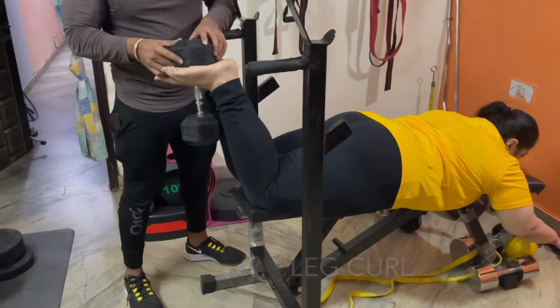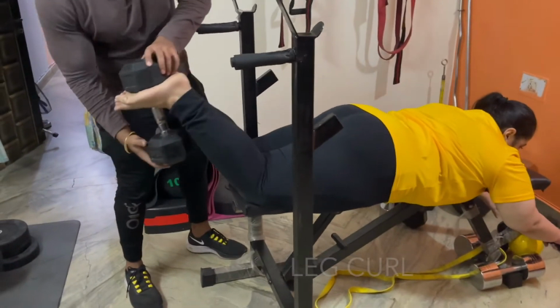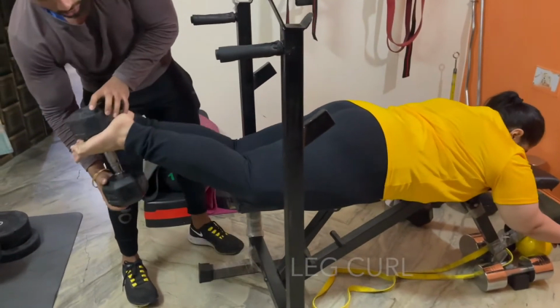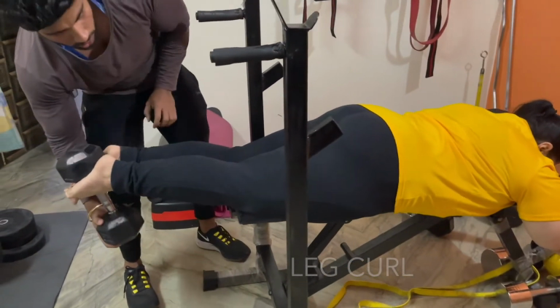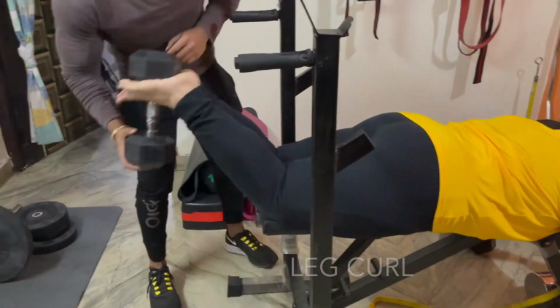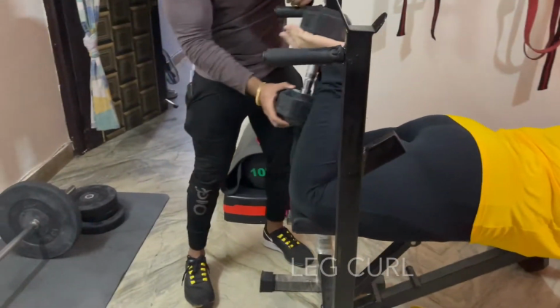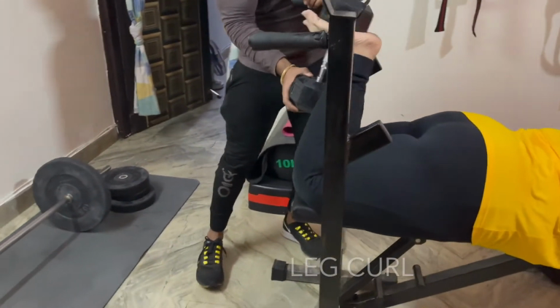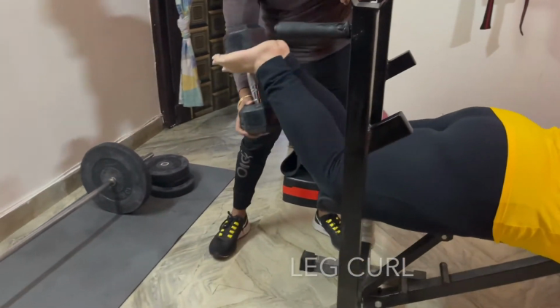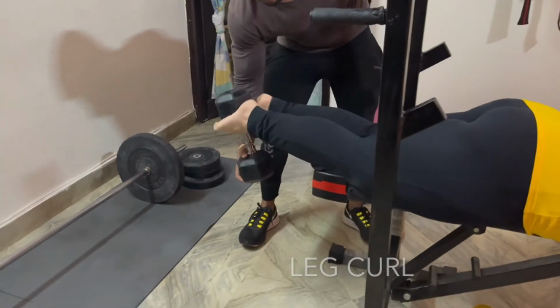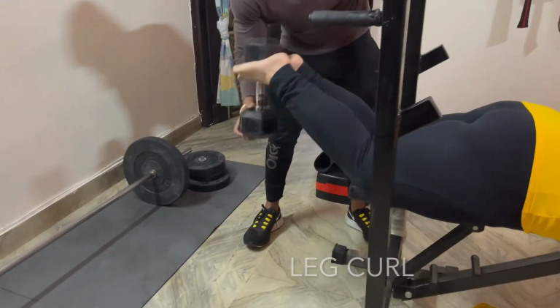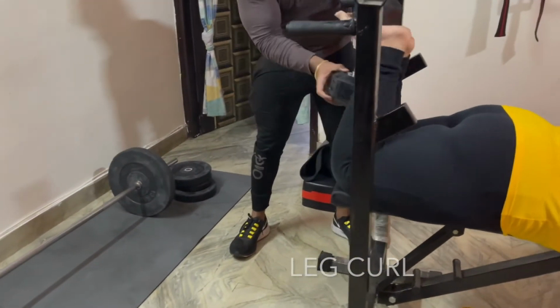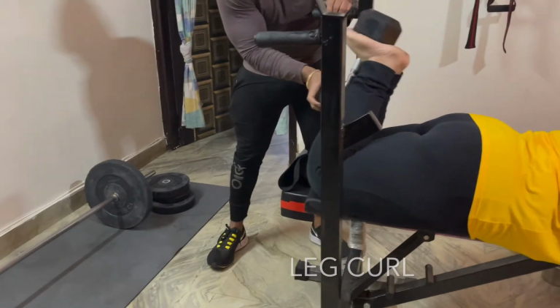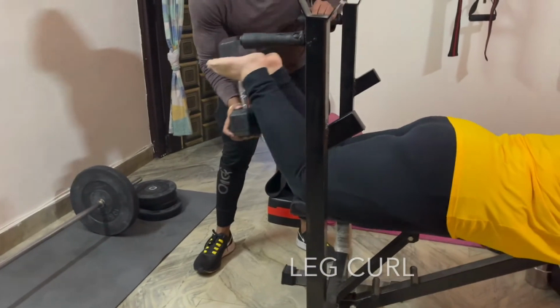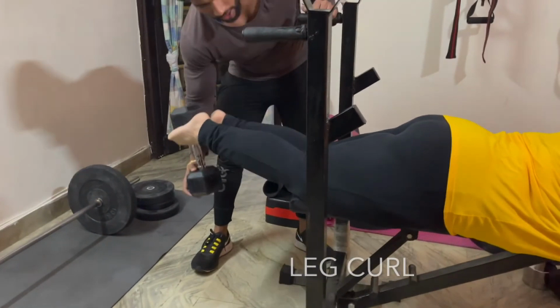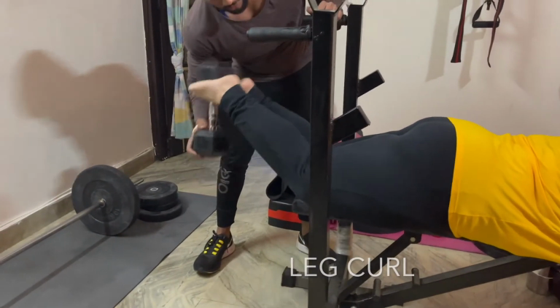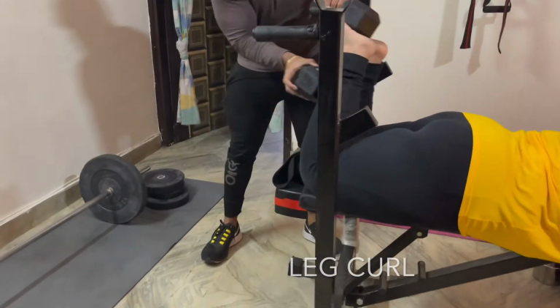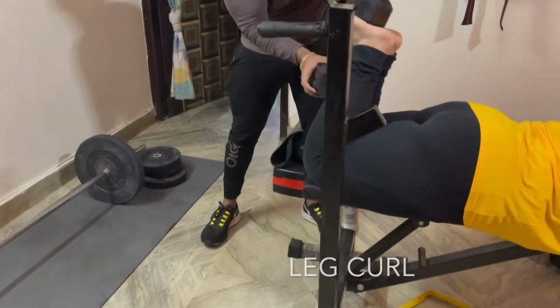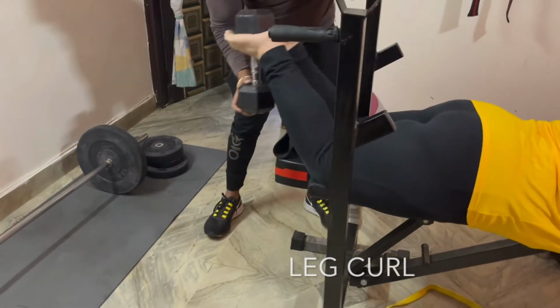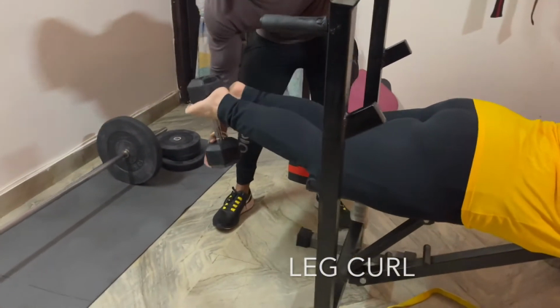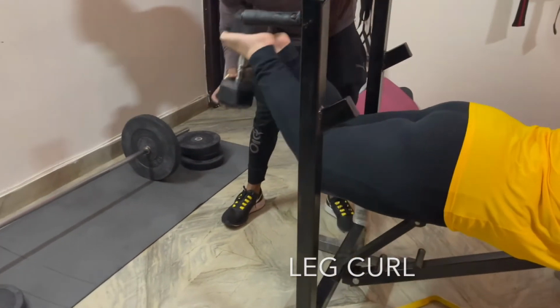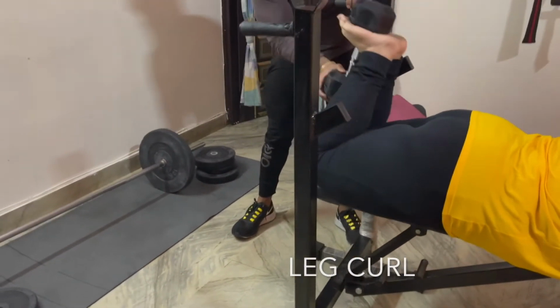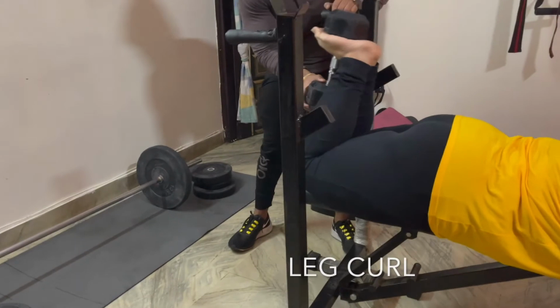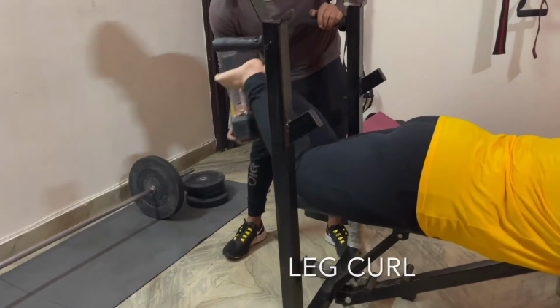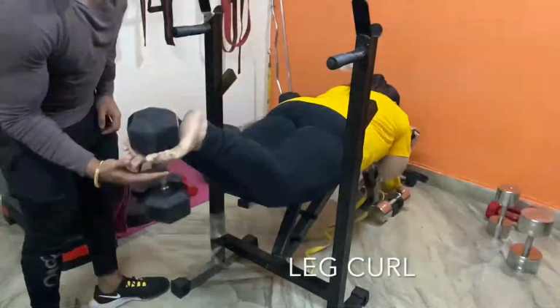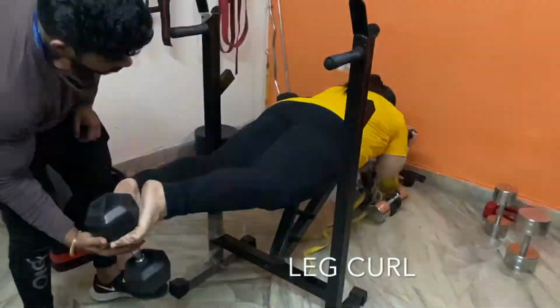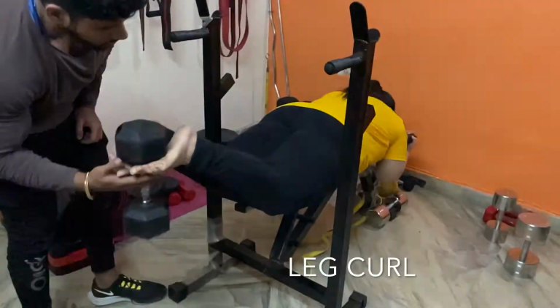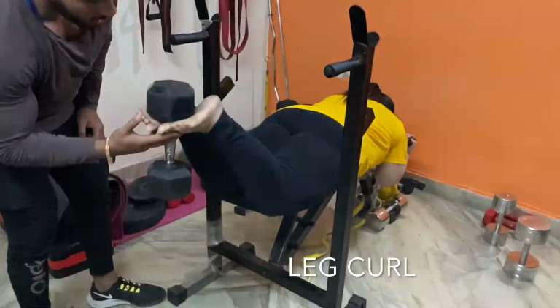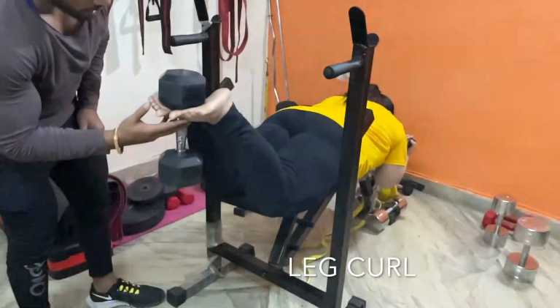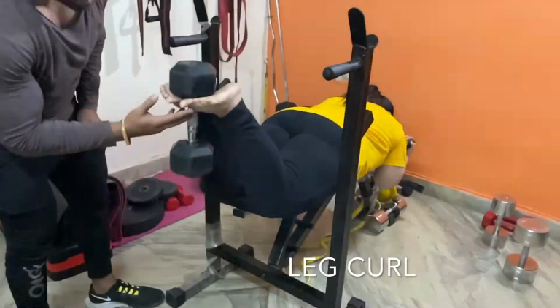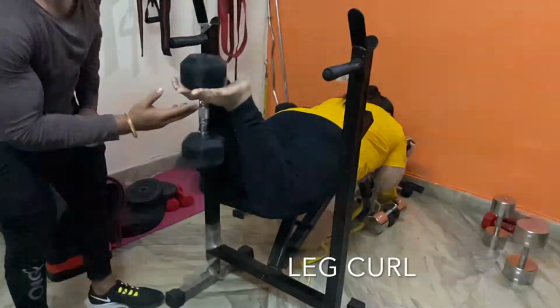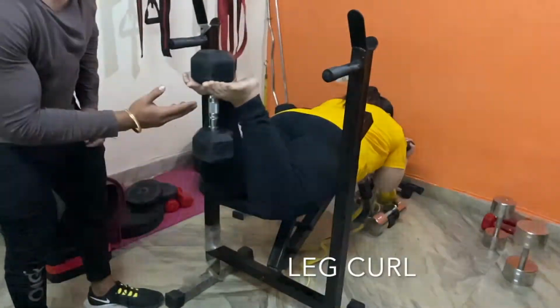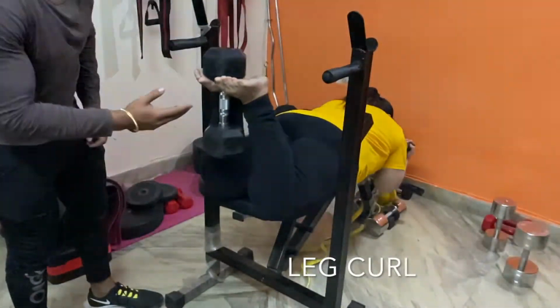The third exercise I did was leg curl, holding a 10 kg dumbbell in my feet, for 15 reps of 3 sets. To know more about variations in leg workouts, you can check my previous videos.